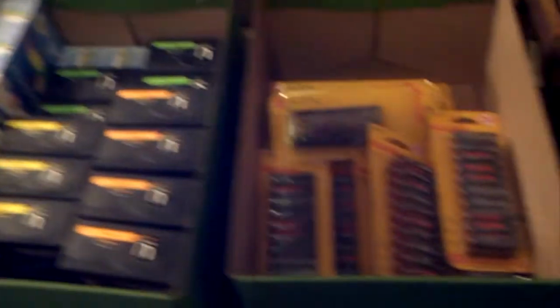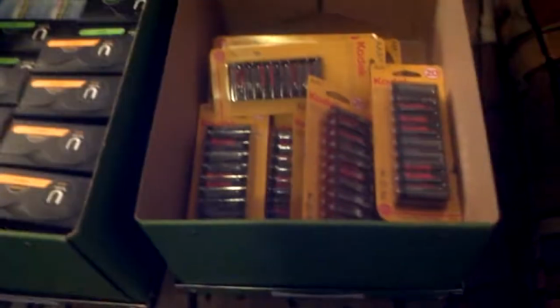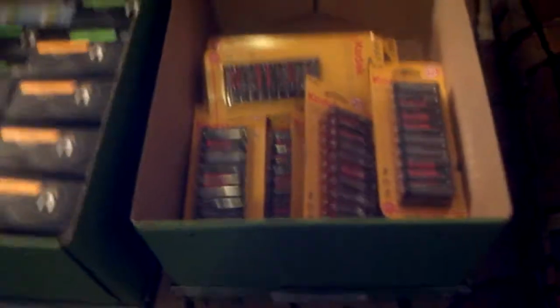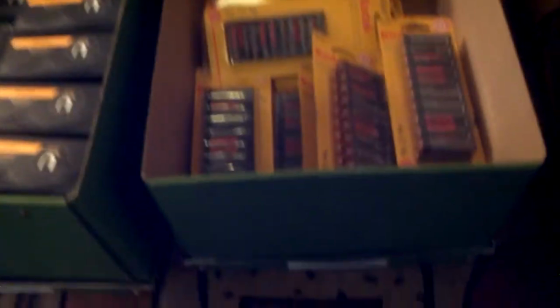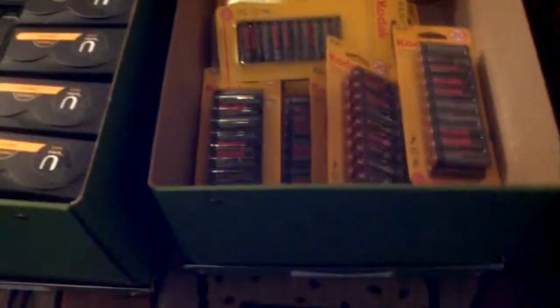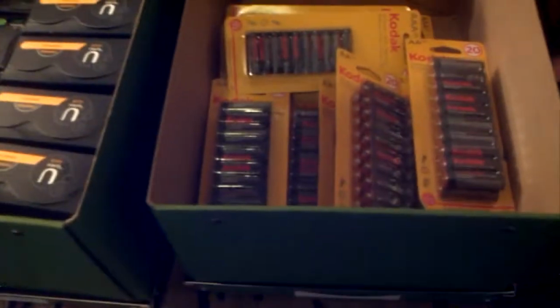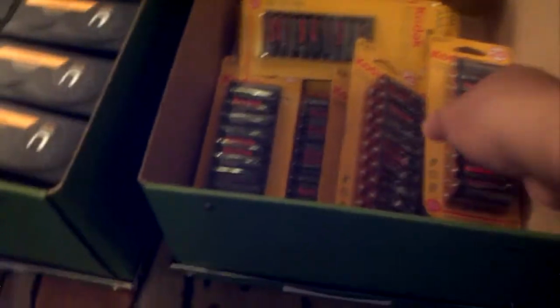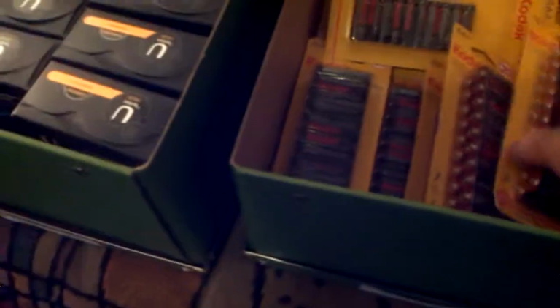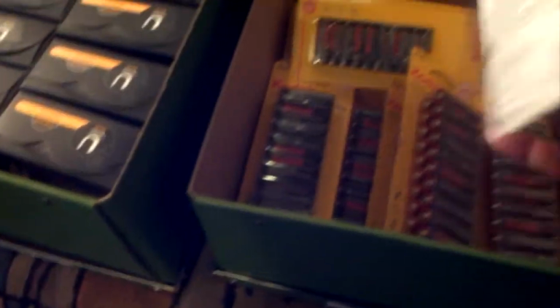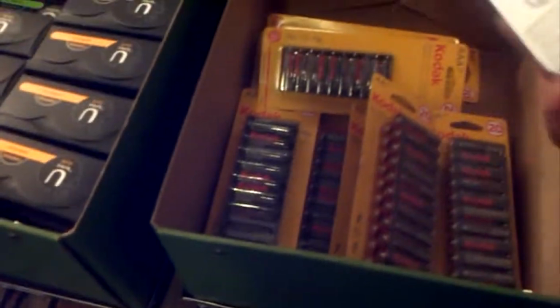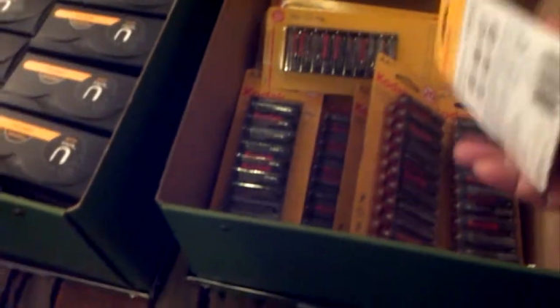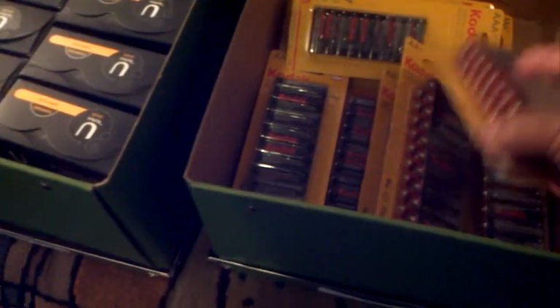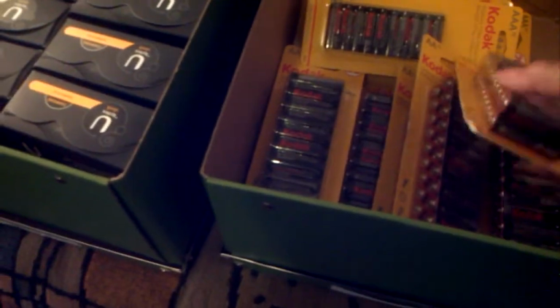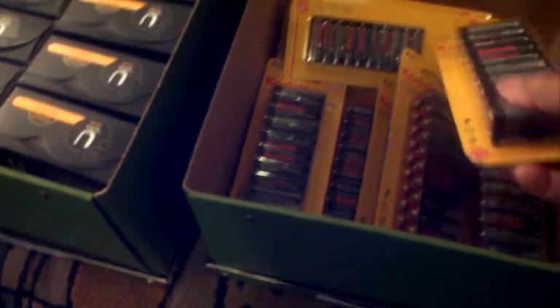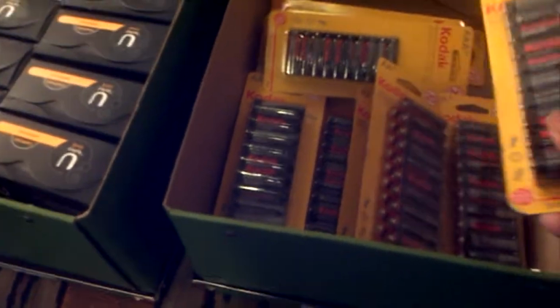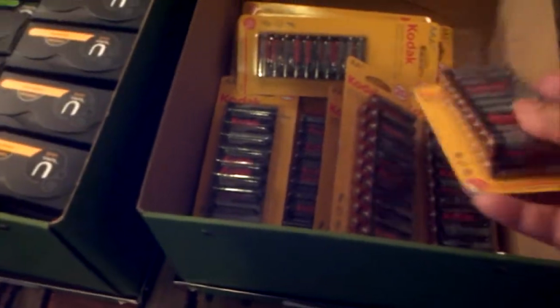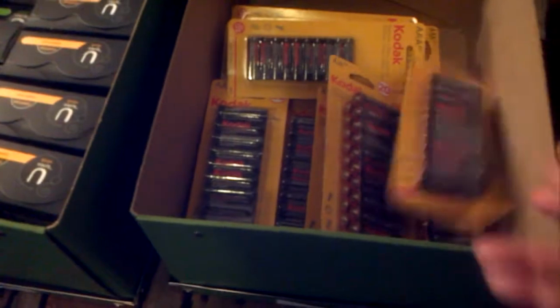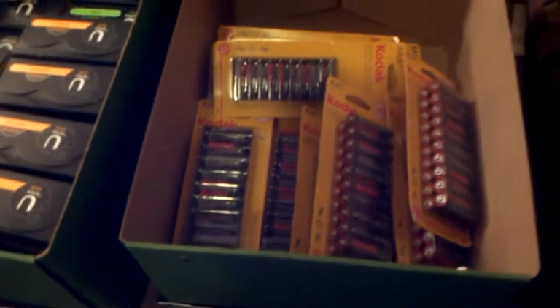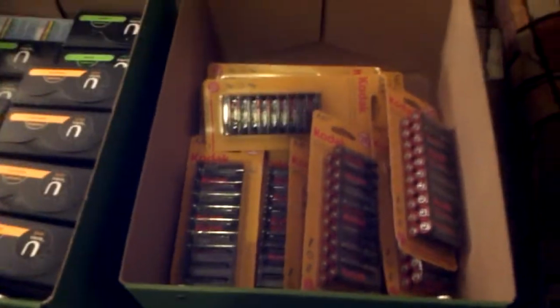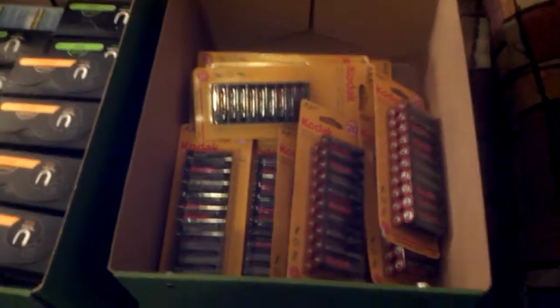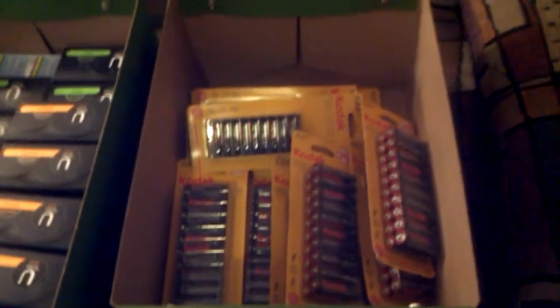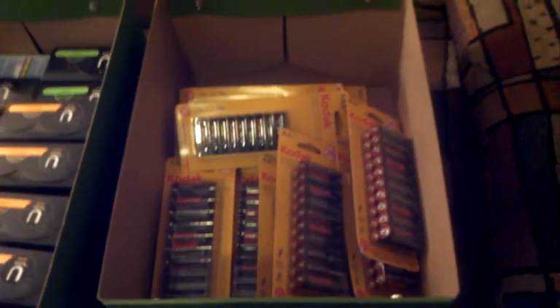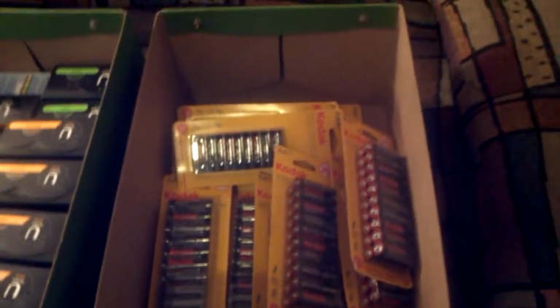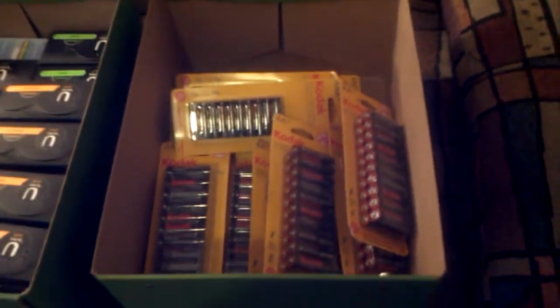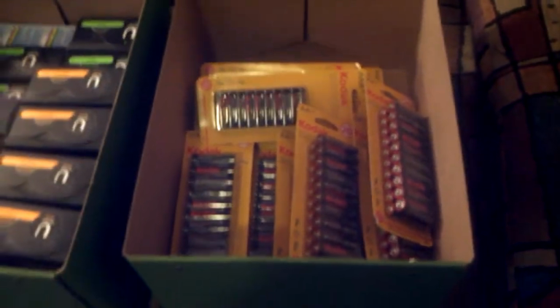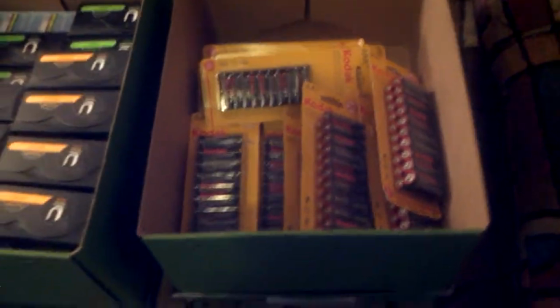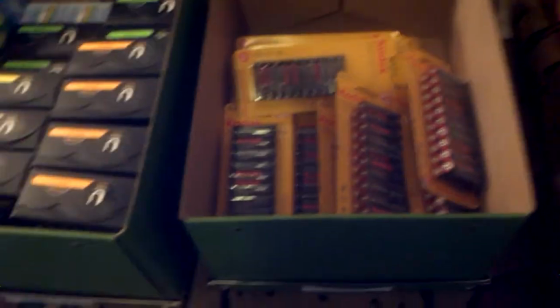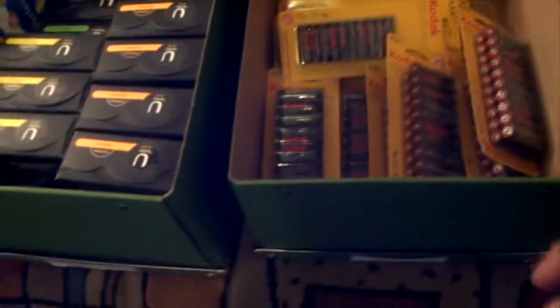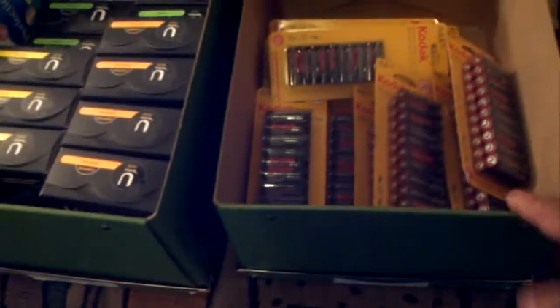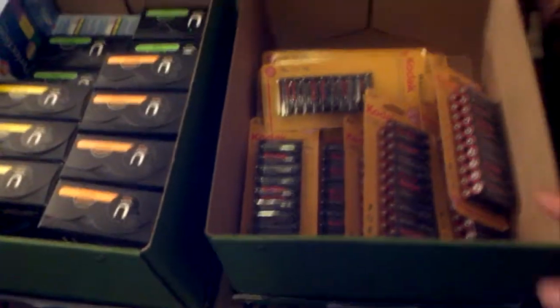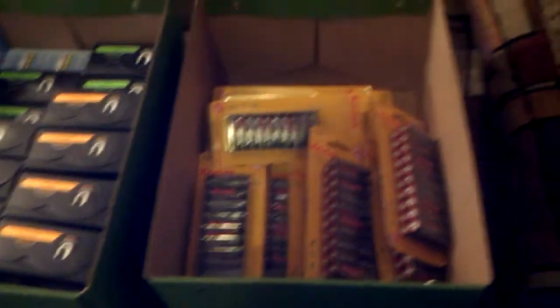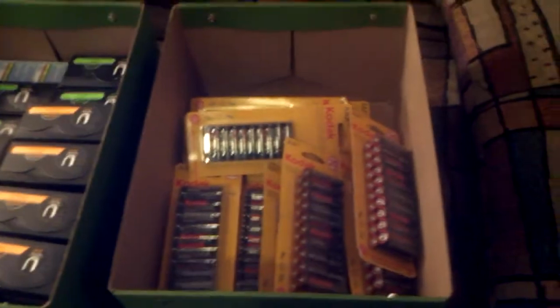And in this box I have batteries — Kodak batteries. We have AA, AA, AAA batteries. My husband couponed this as well.